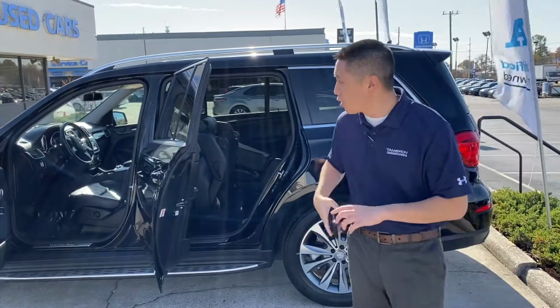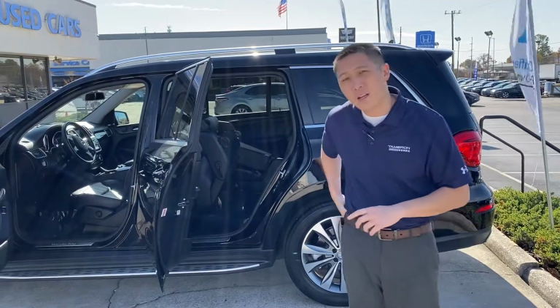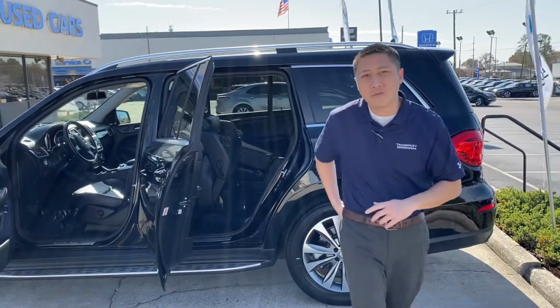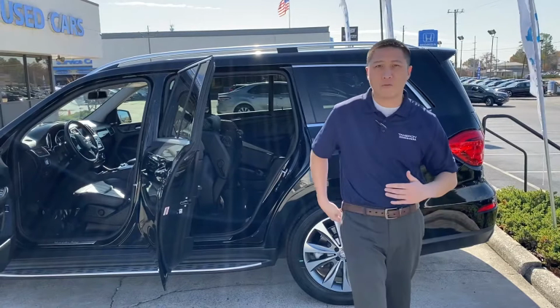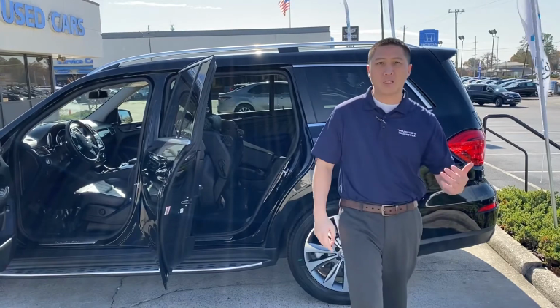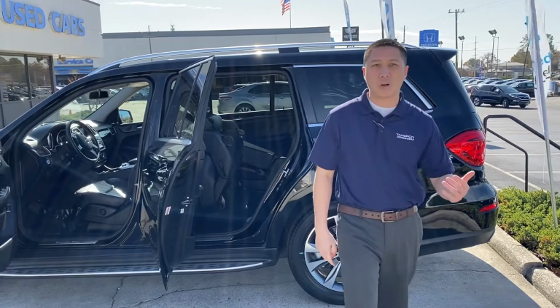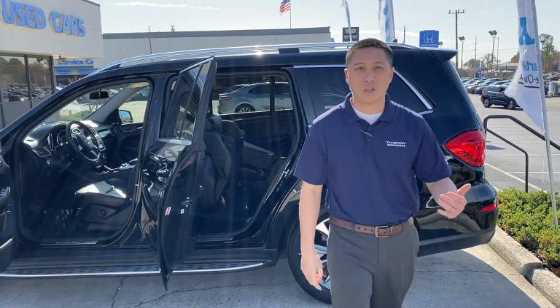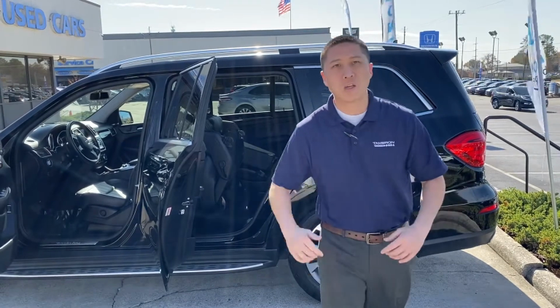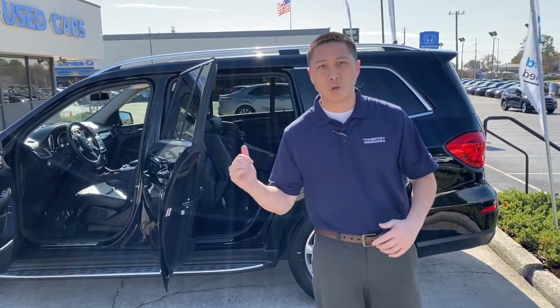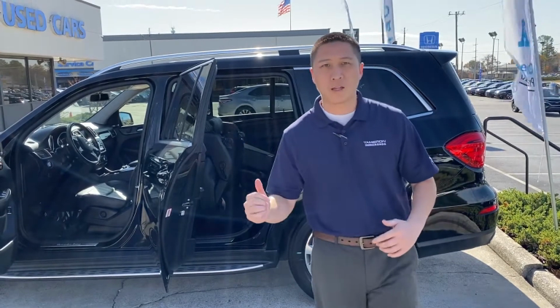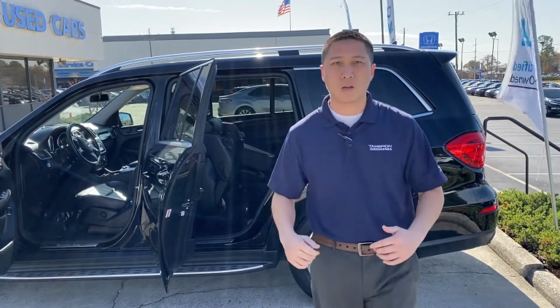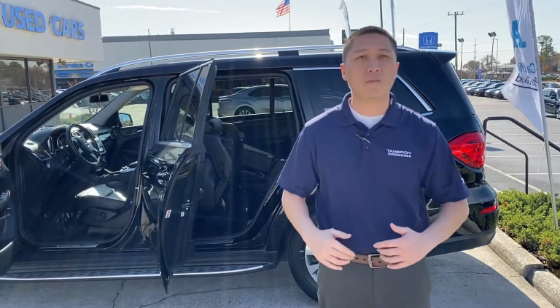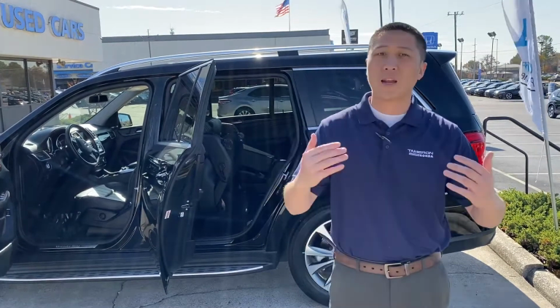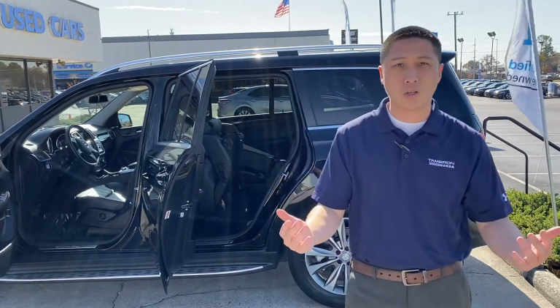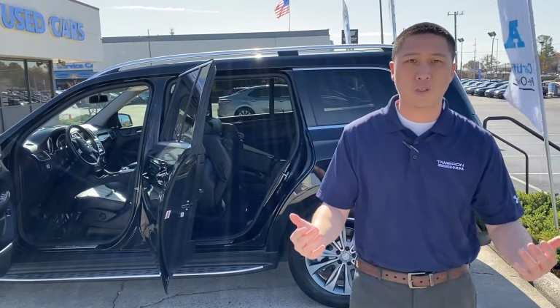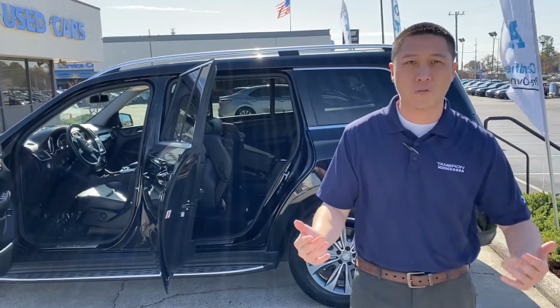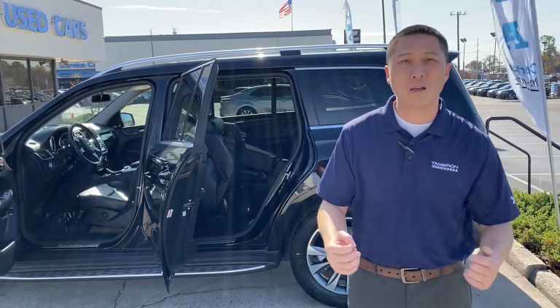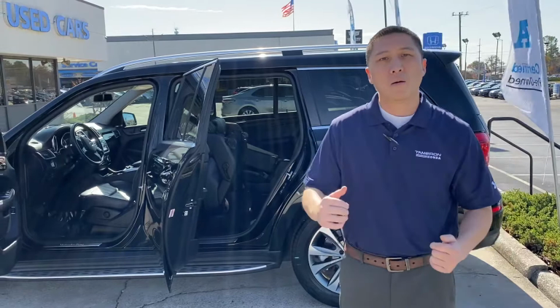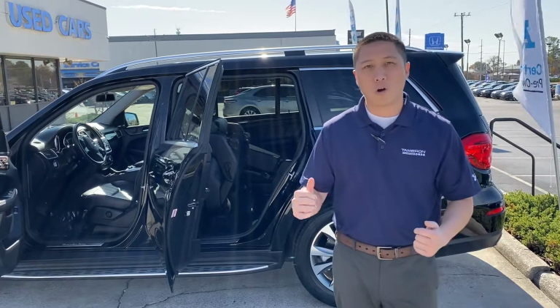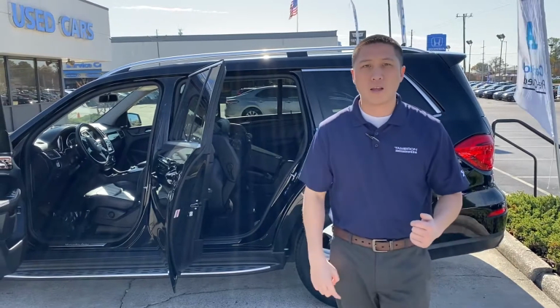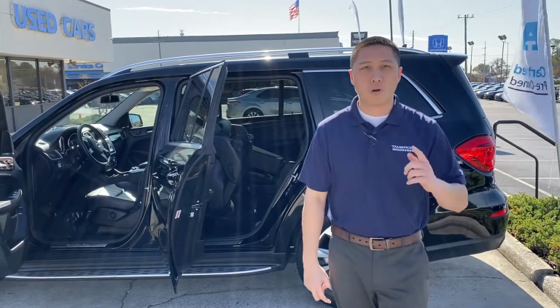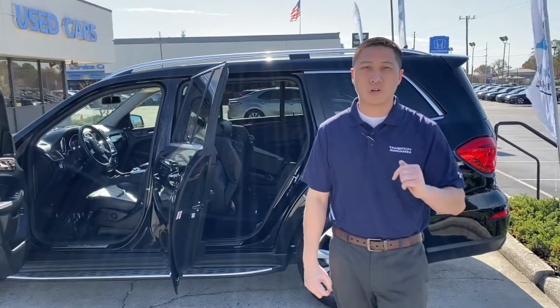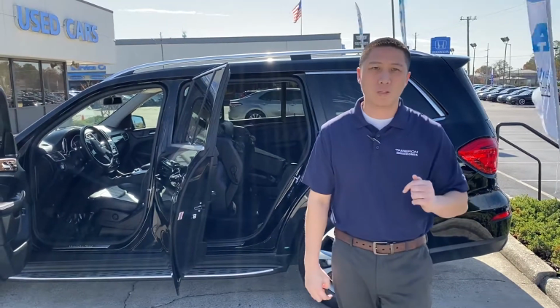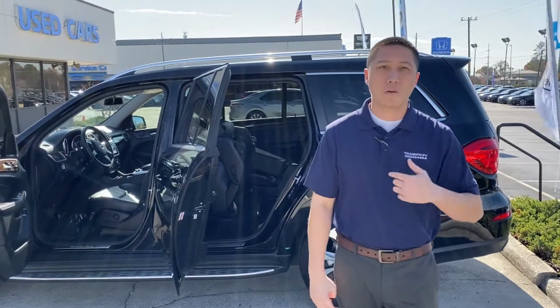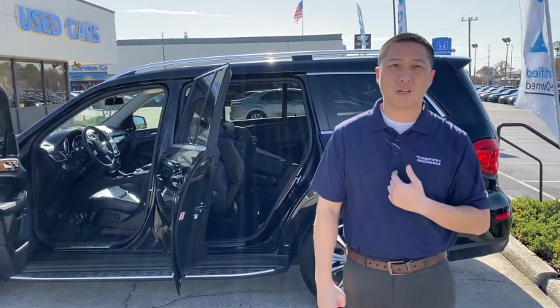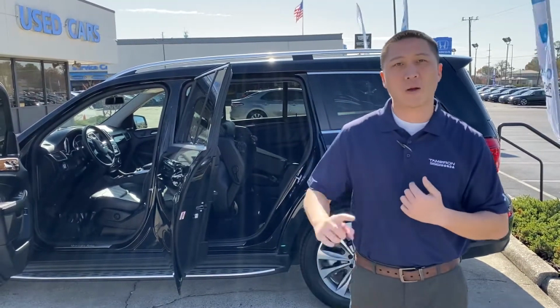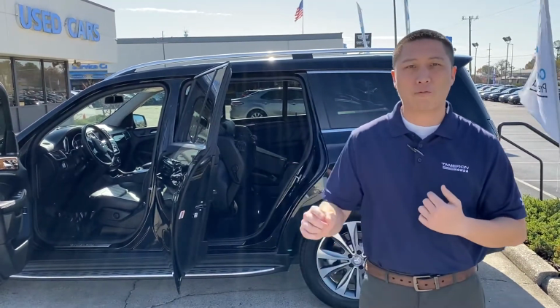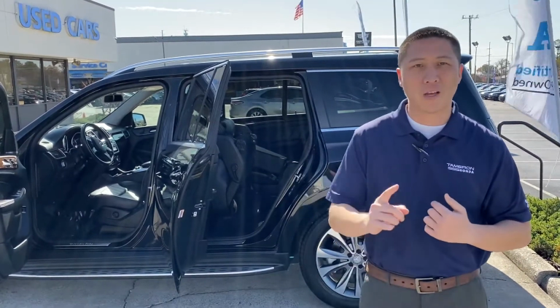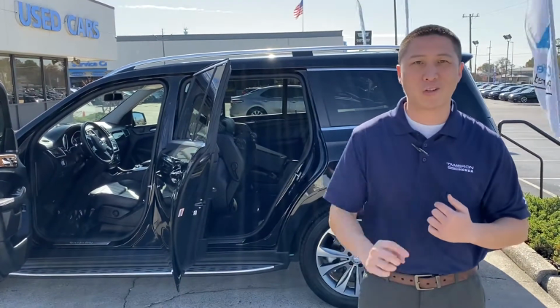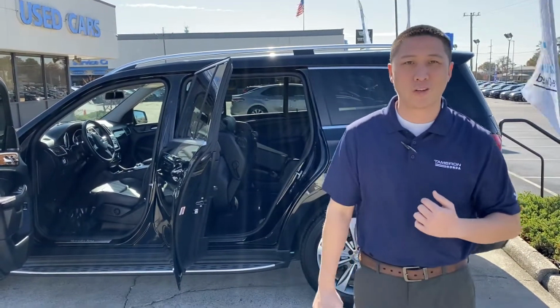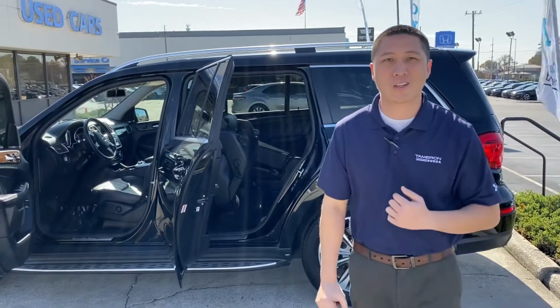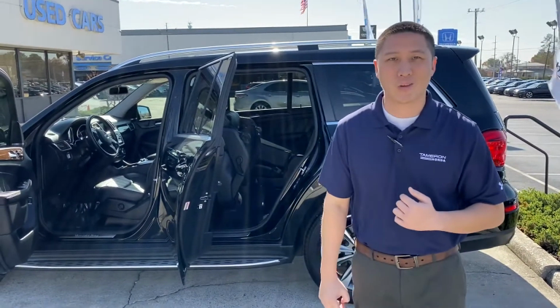Call me today — I'd love to go on a VIP test drive with you, show you all about the vehicle, even bring it out to you if it's more convenient. Call me today, and I promise you one thing: myself and my staff, we're going to make sure you love the way you're treated. Thank you again.